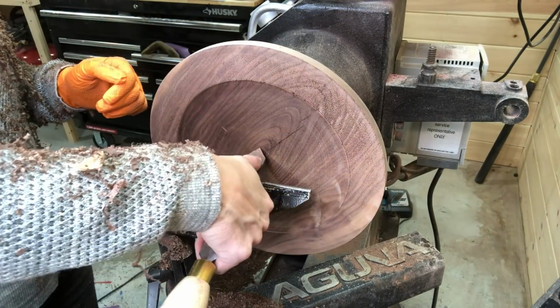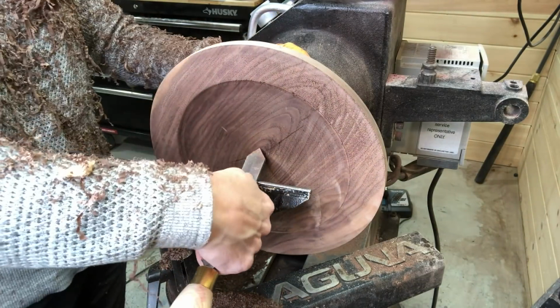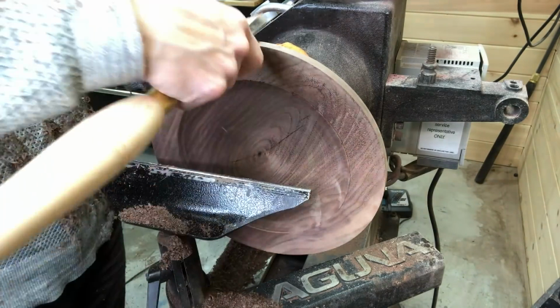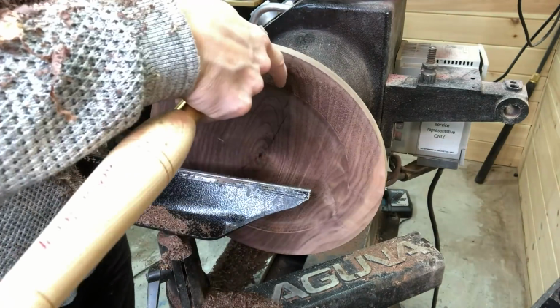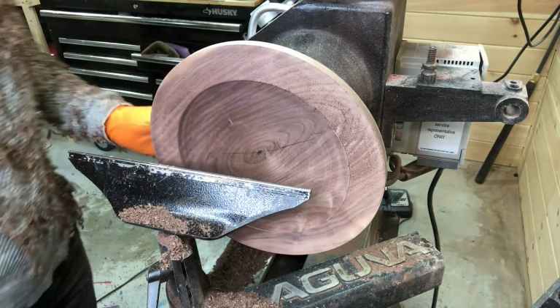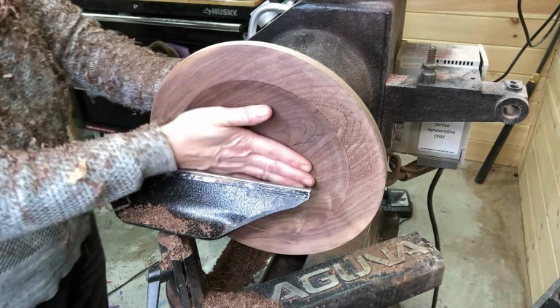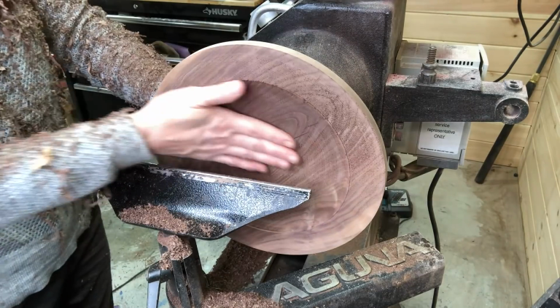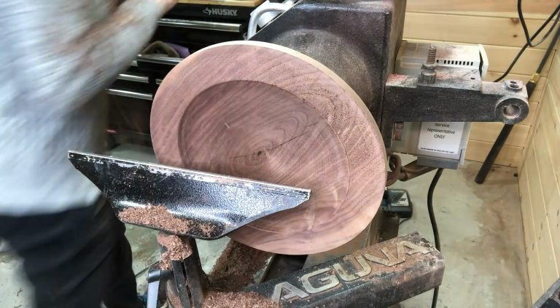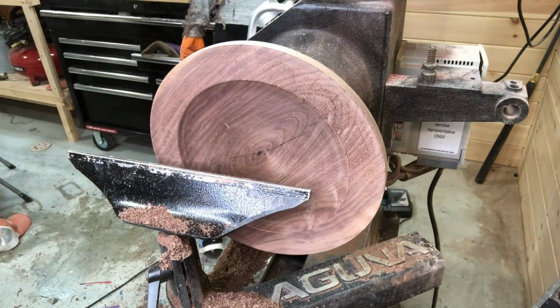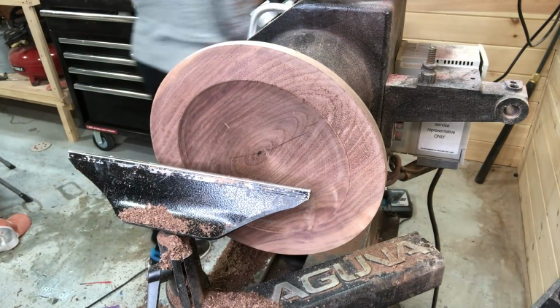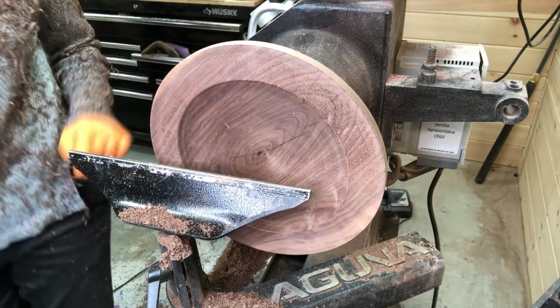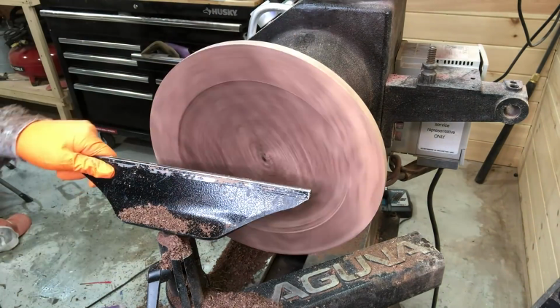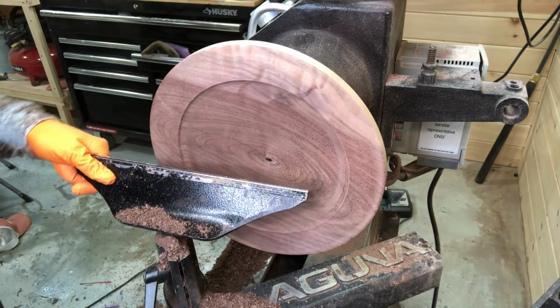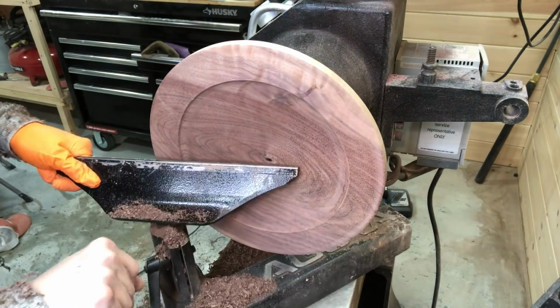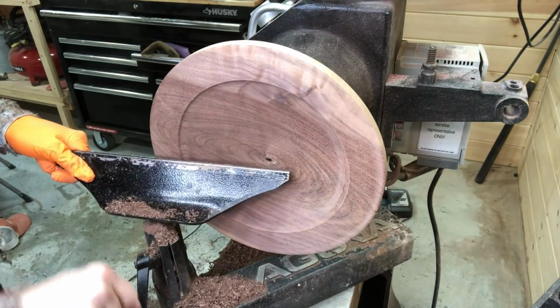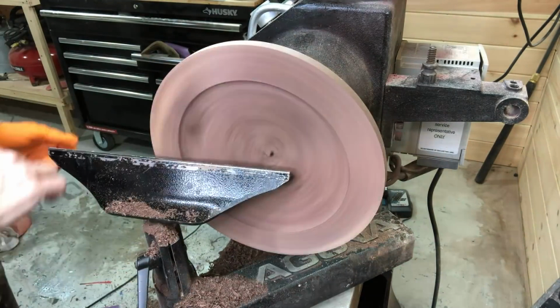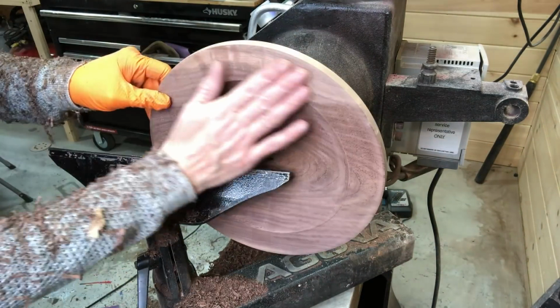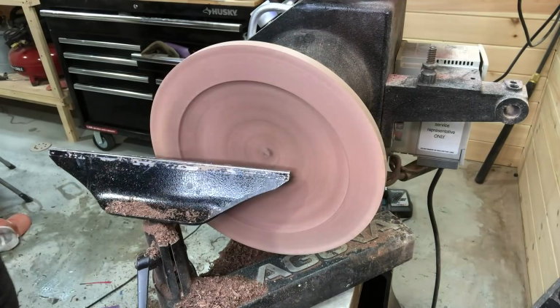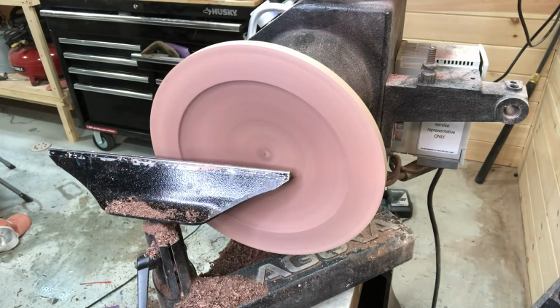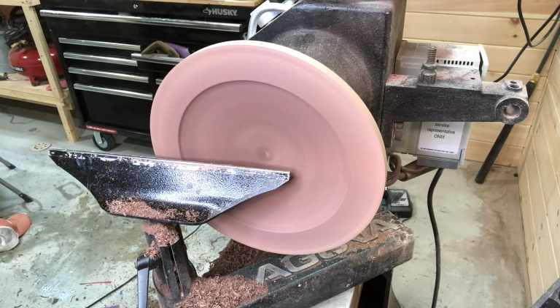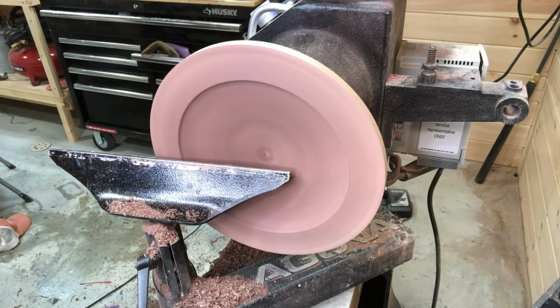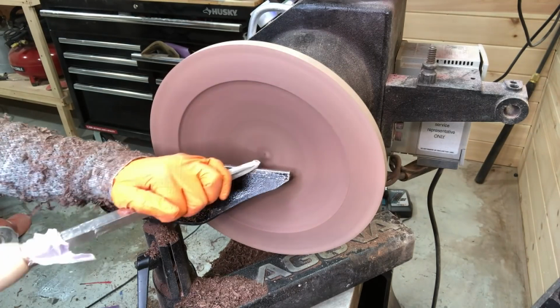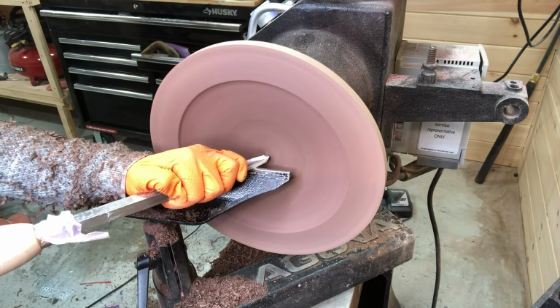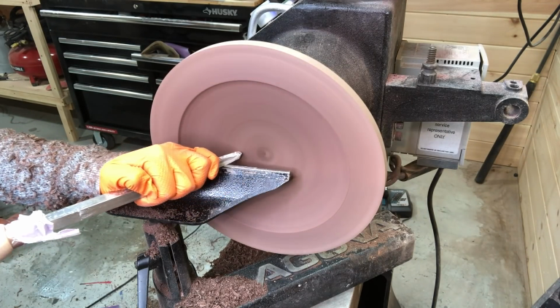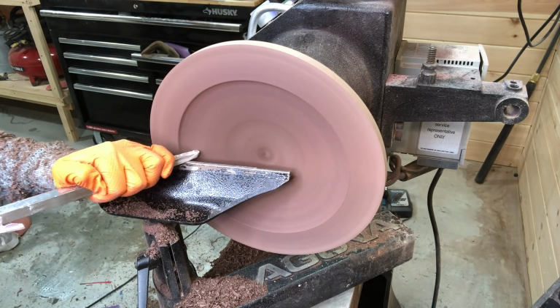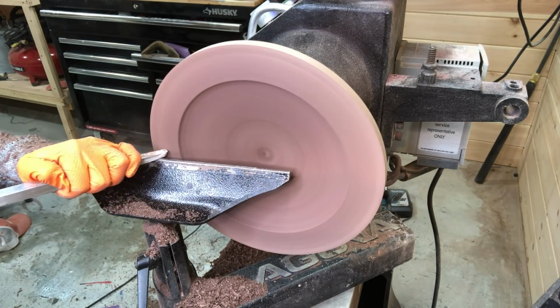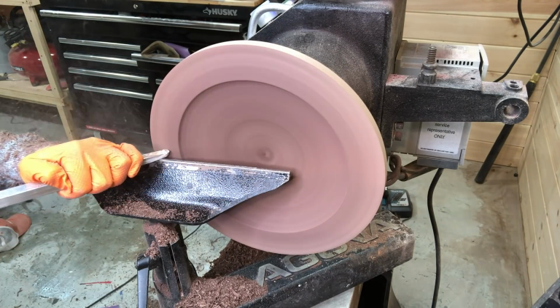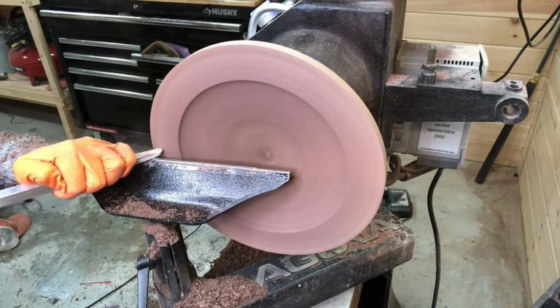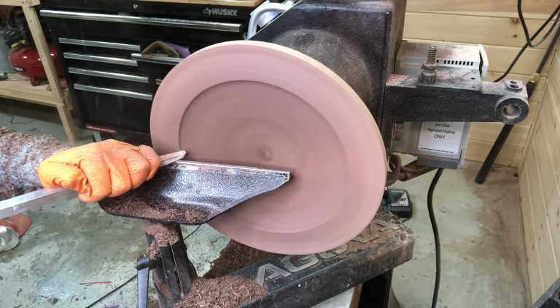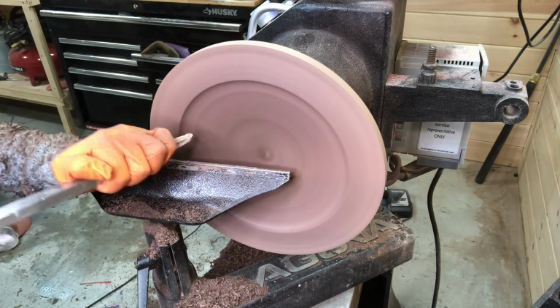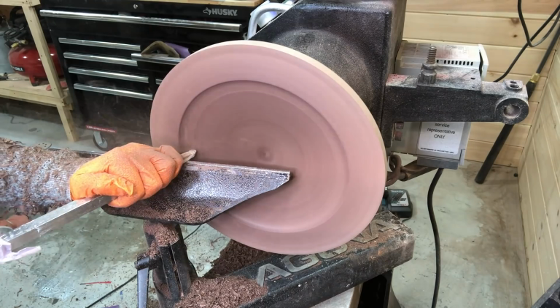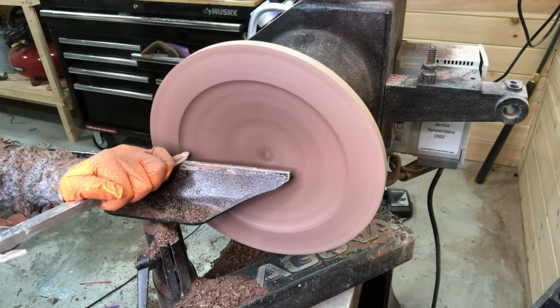I've stopped the lathe to check the depth to make sure I don't go too thin, which I've never ever done for the record. P.S. — that was not true.